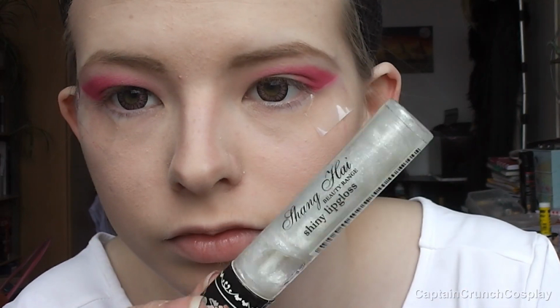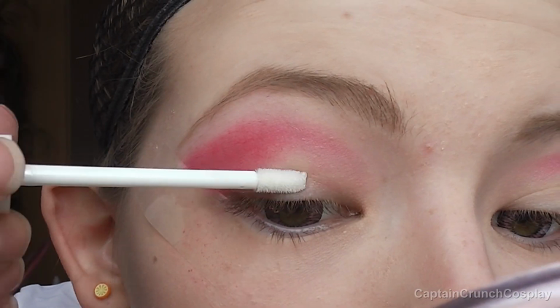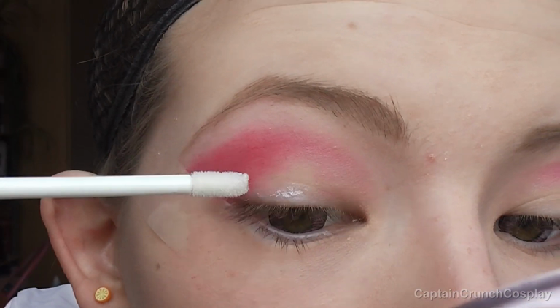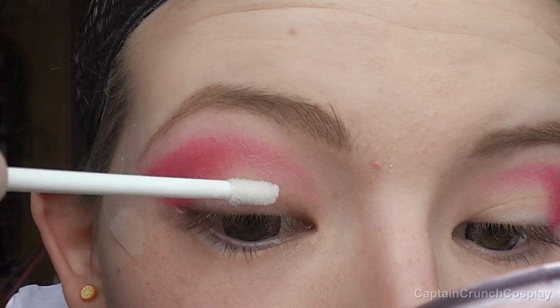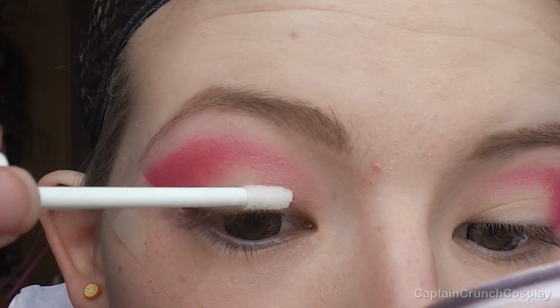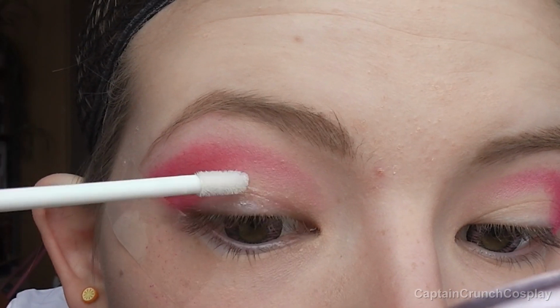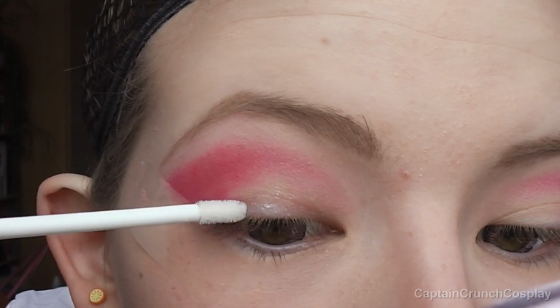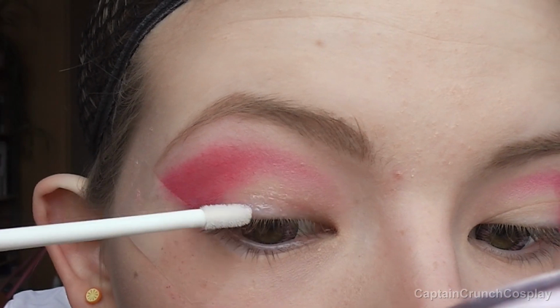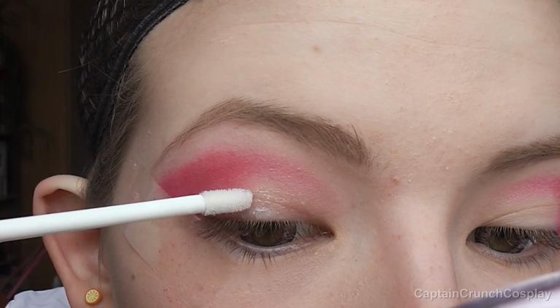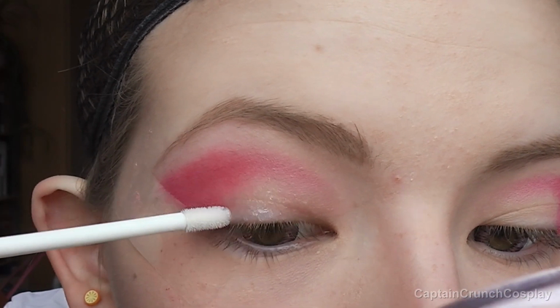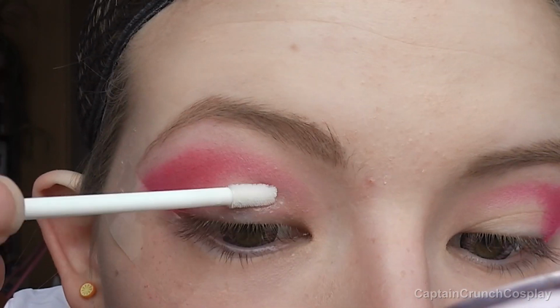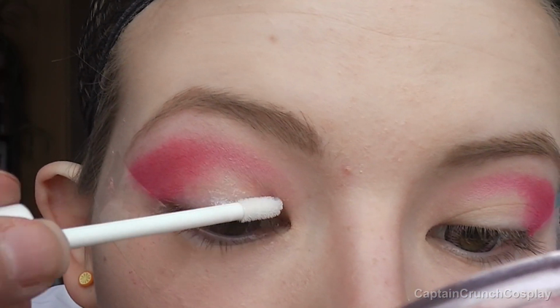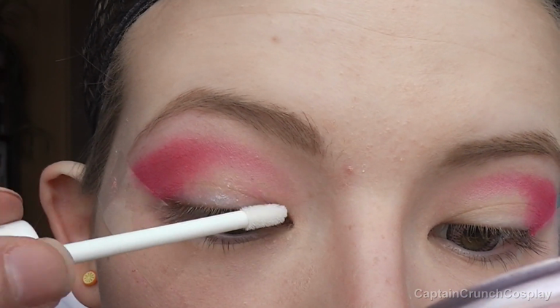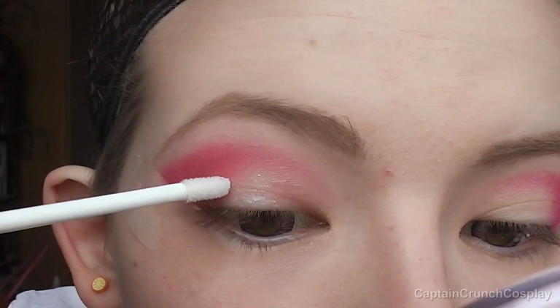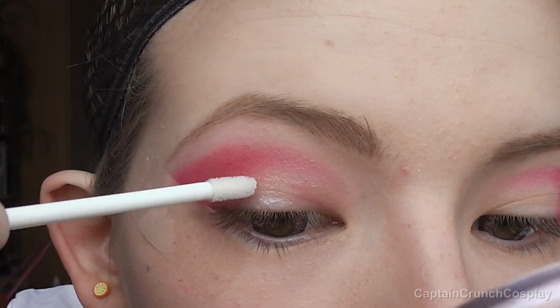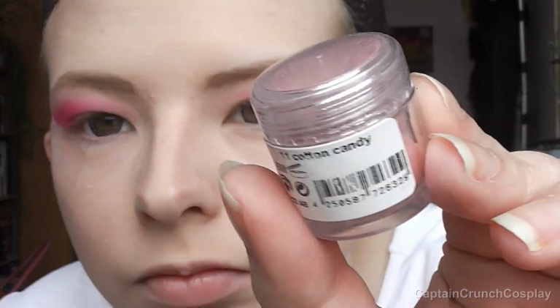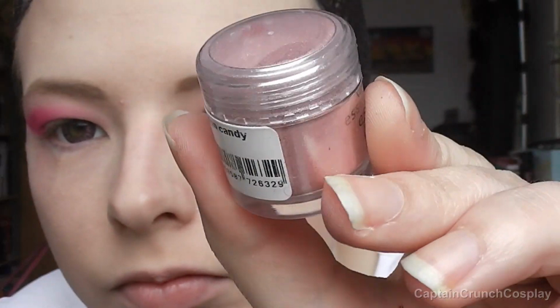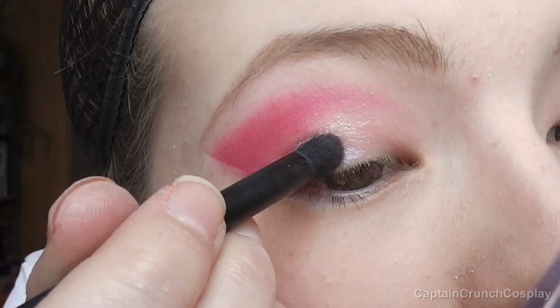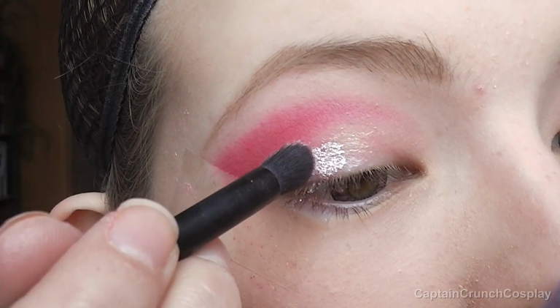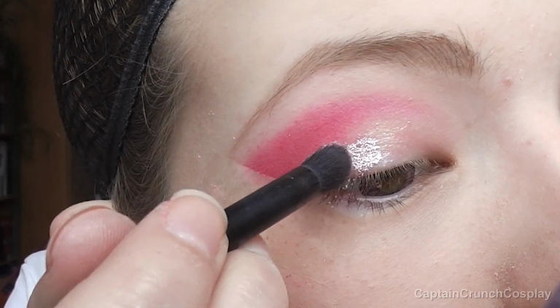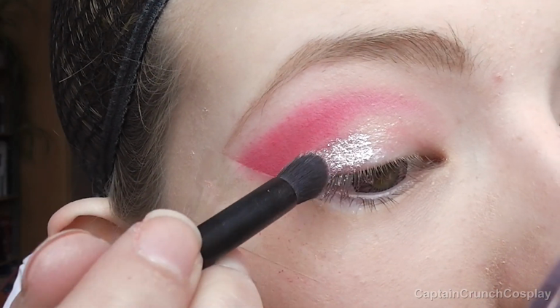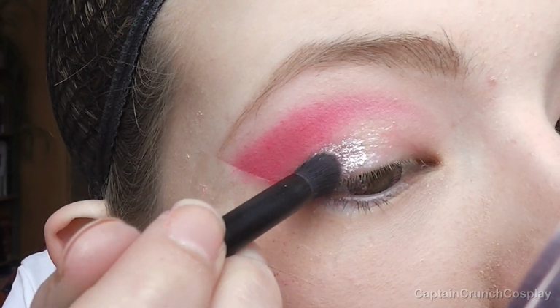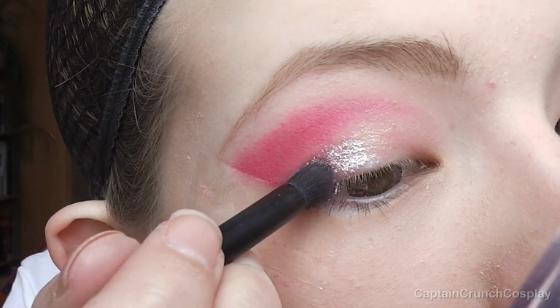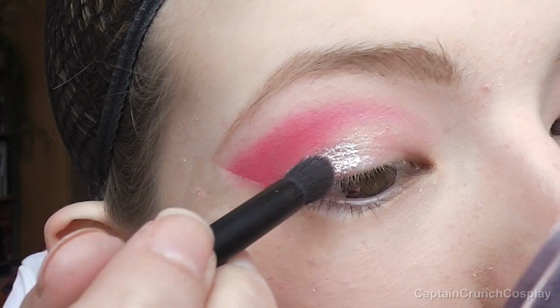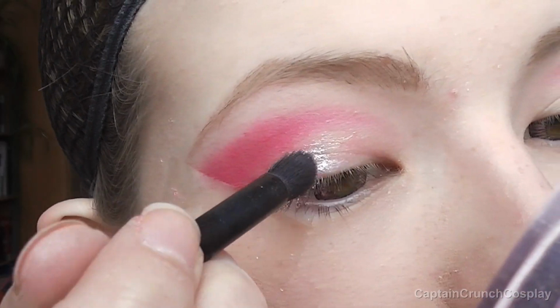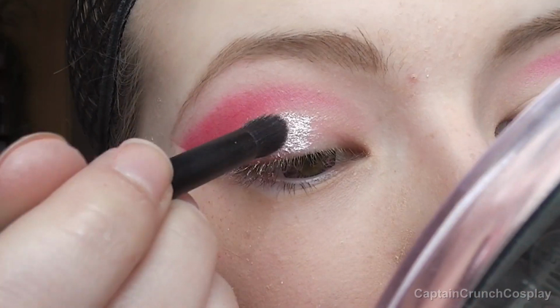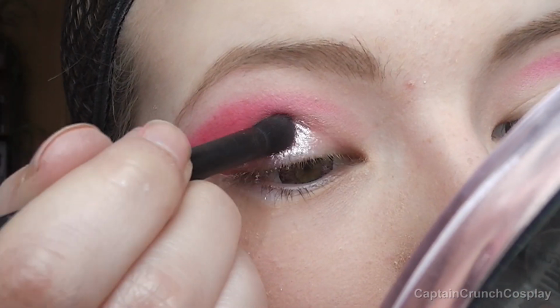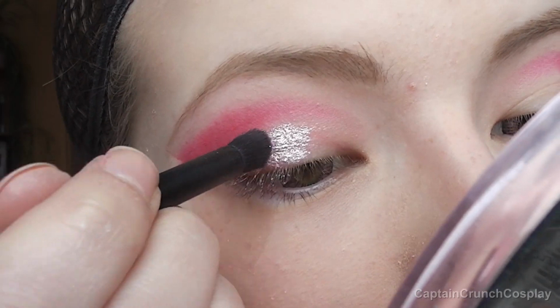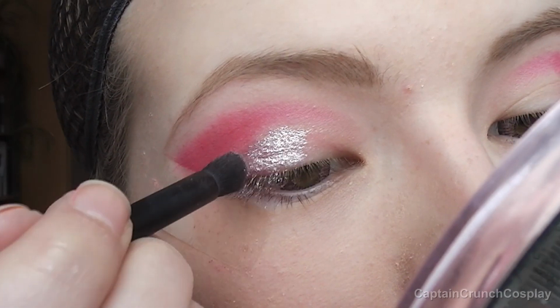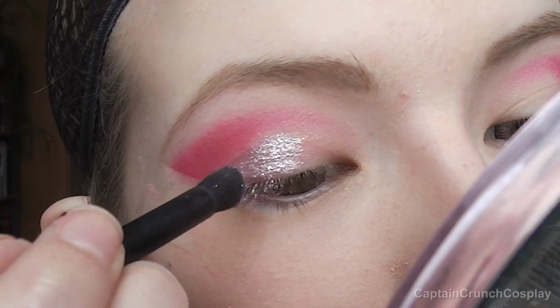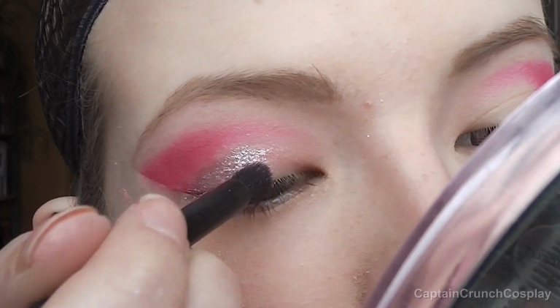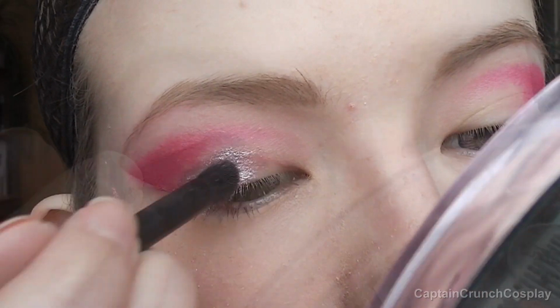I use clear lip gloss on the center of the lids to help the glitter stick on better. These are light pink pigments by Essence and I dab them on the lids where I applied the lip gloss.